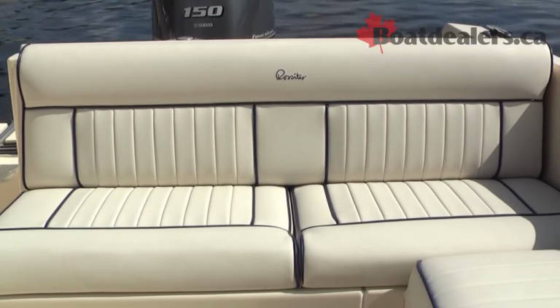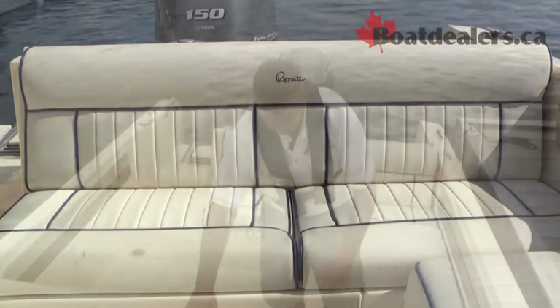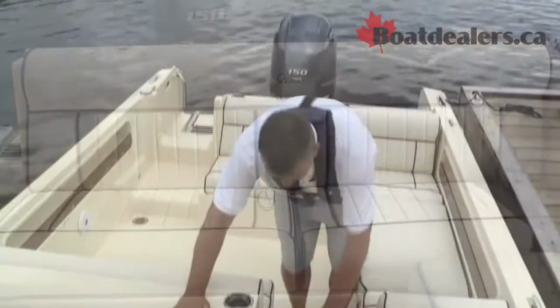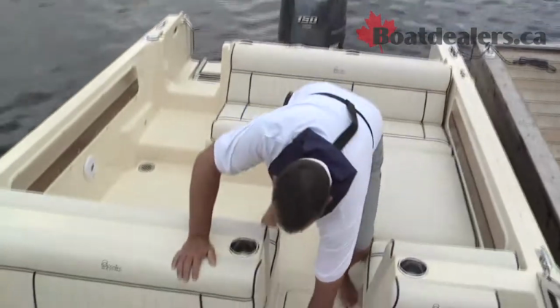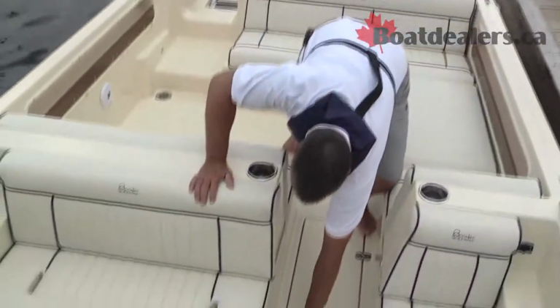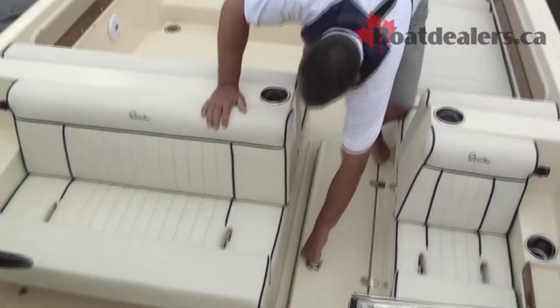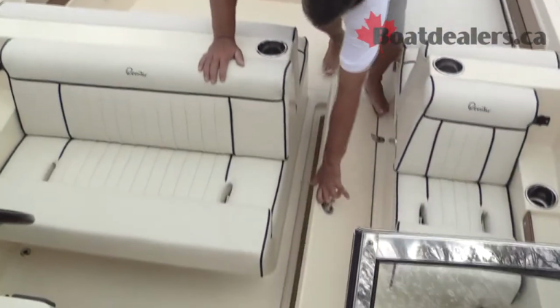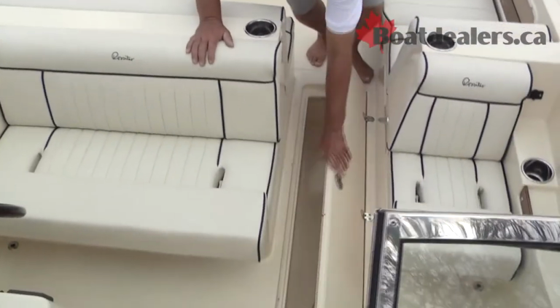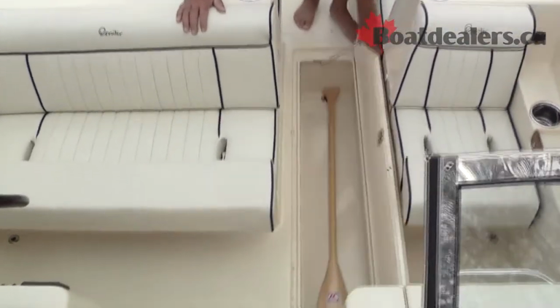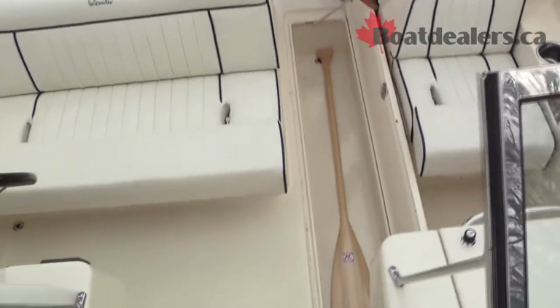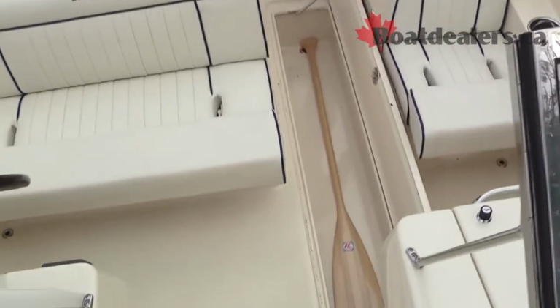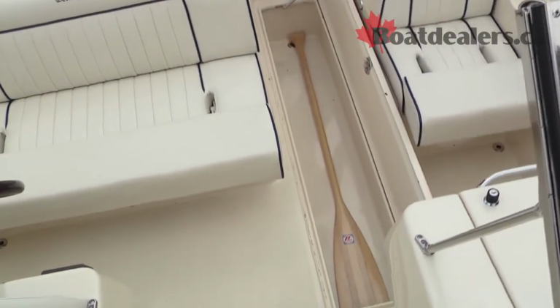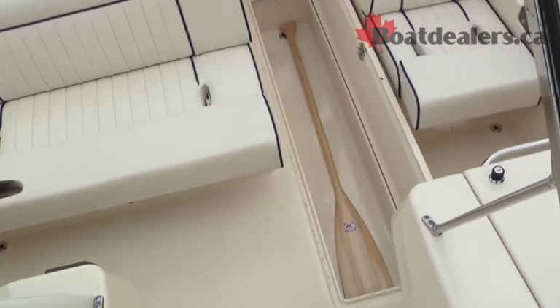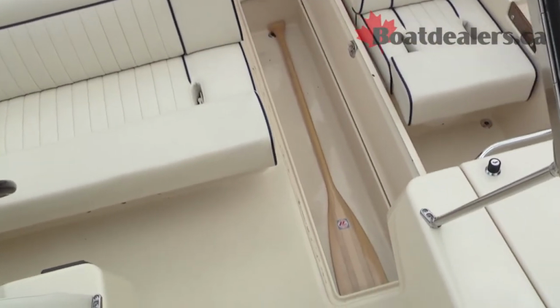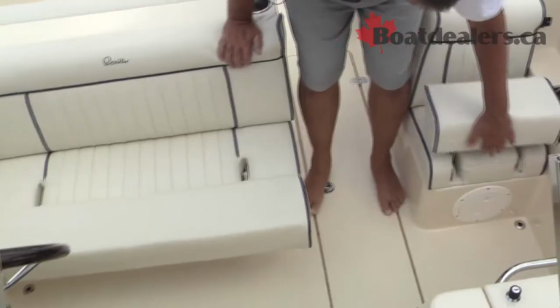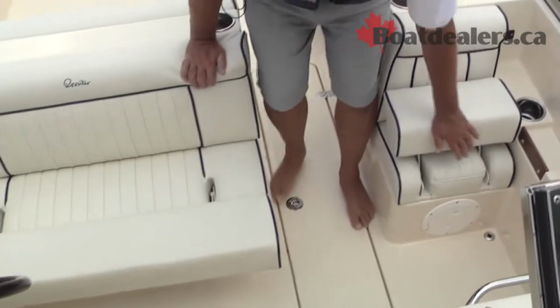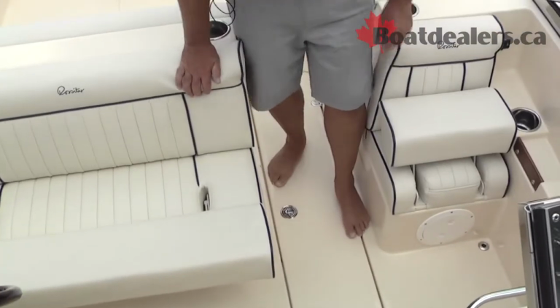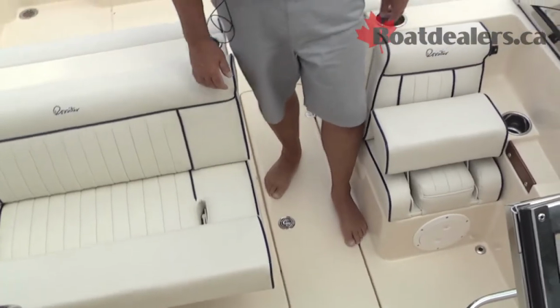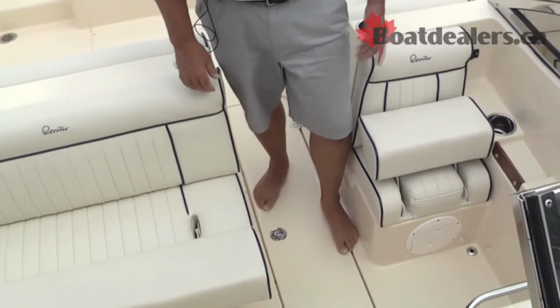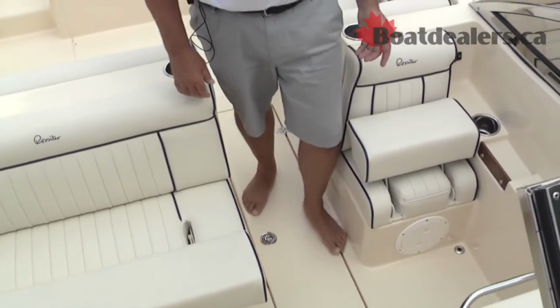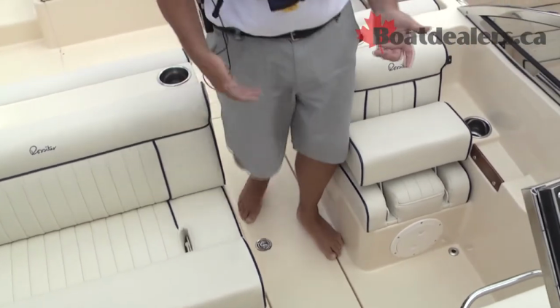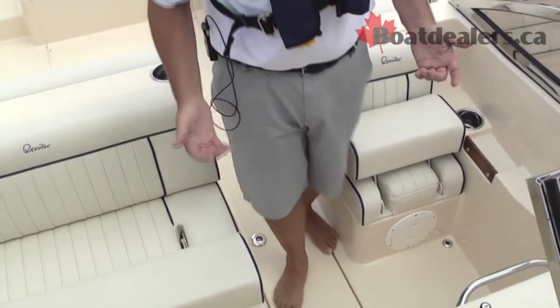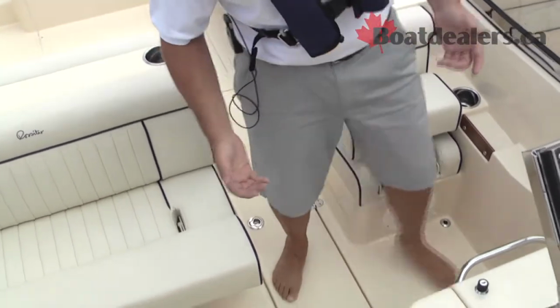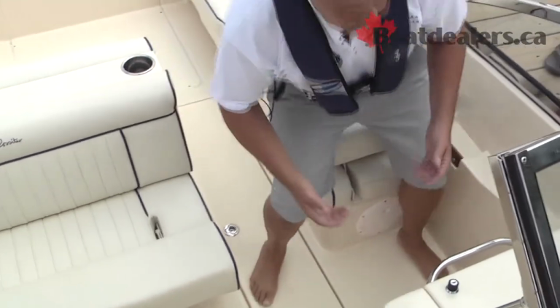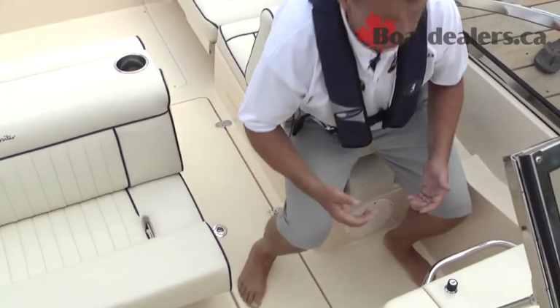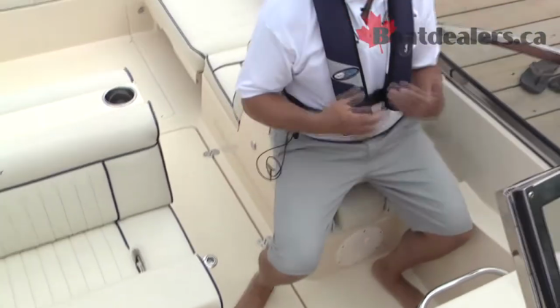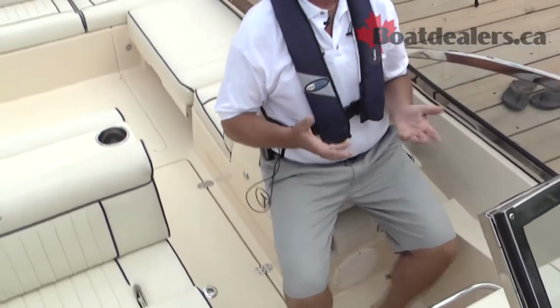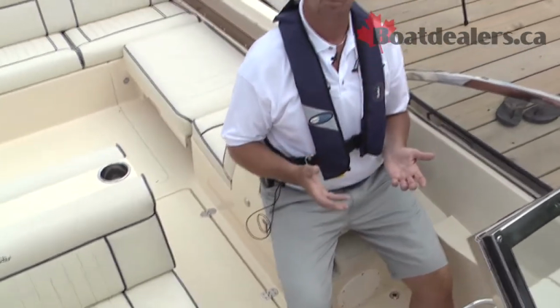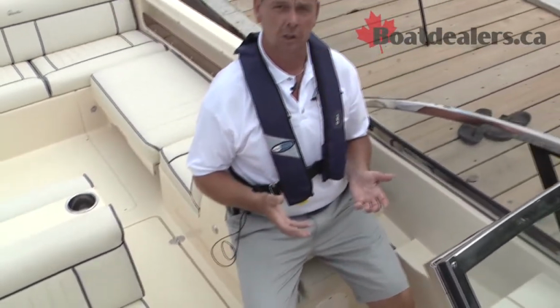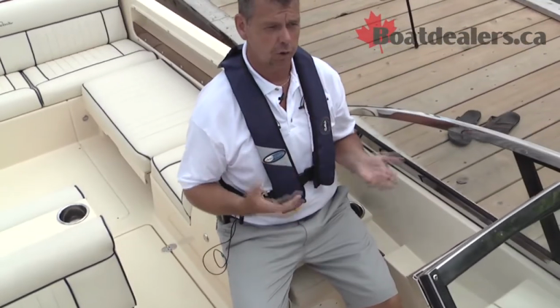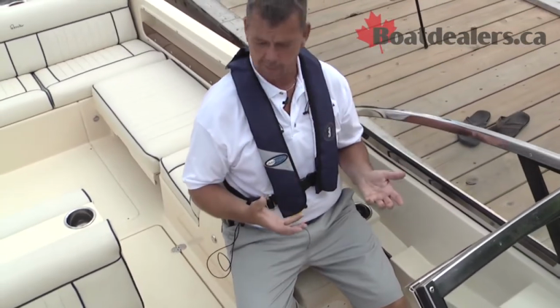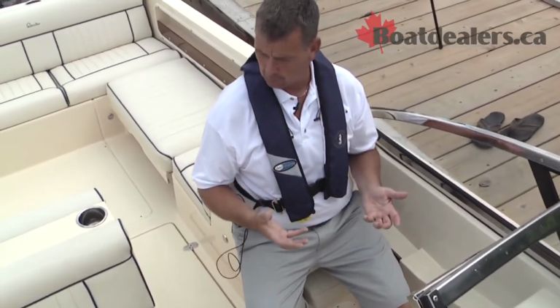We've got a nice sized ski locker to fit any set of skis. Look at the passenger seat that has a nice slip-up bolster, so even the passenger can enjoy an upright seating position to enjoy the experience of boating.